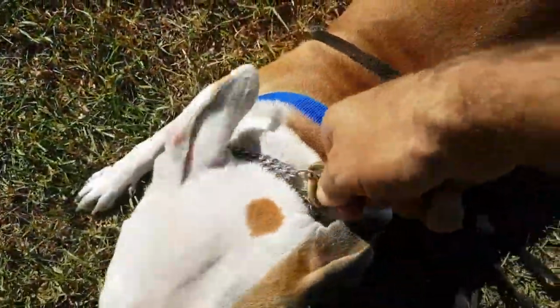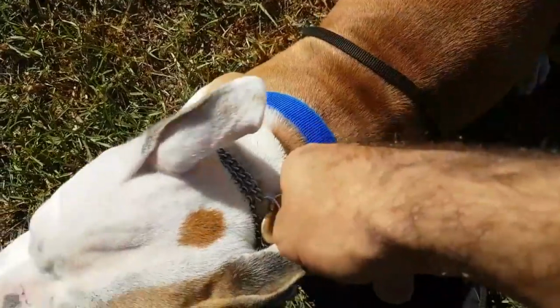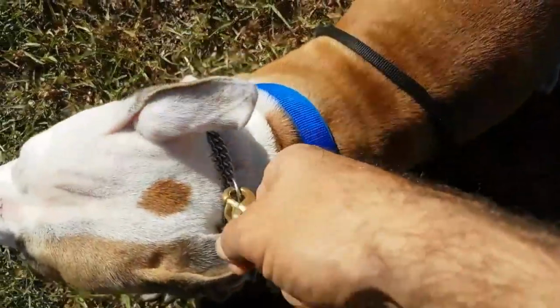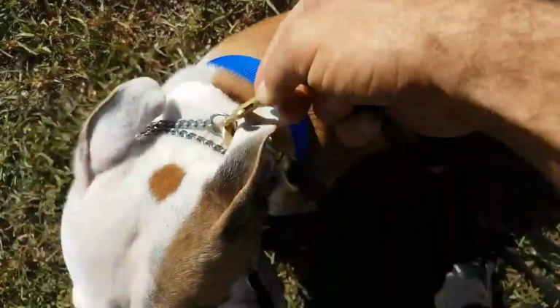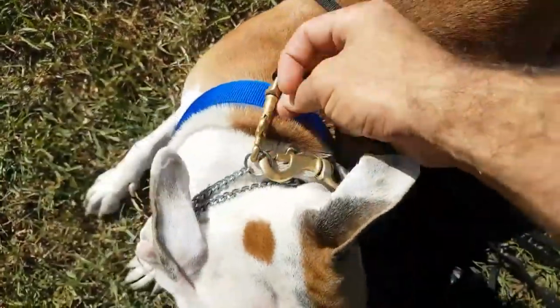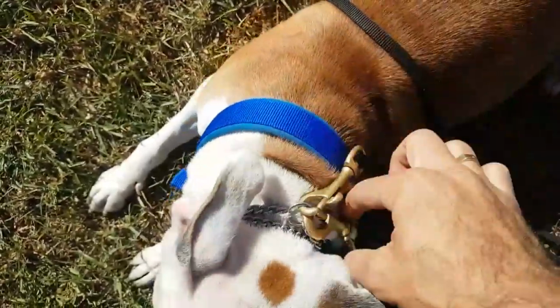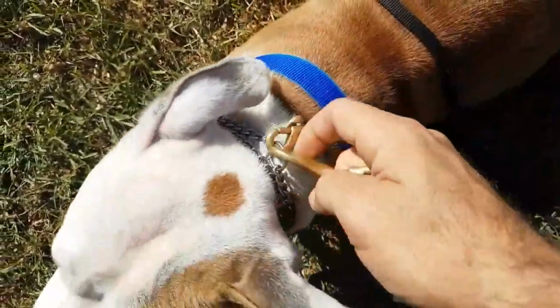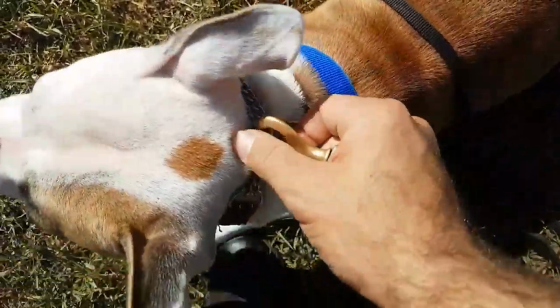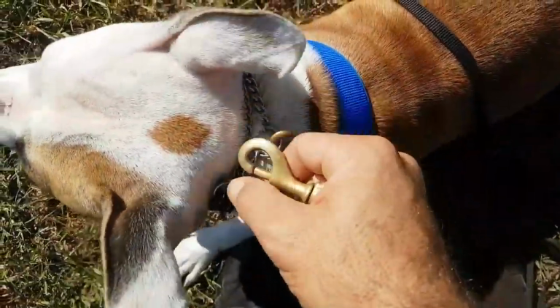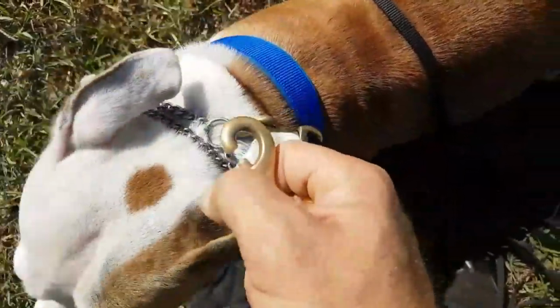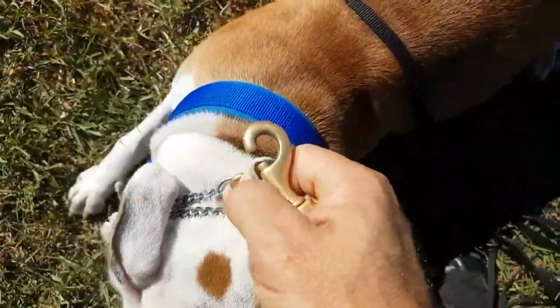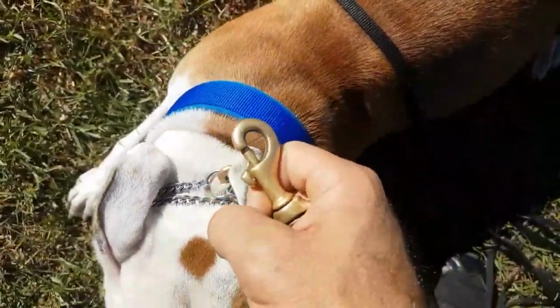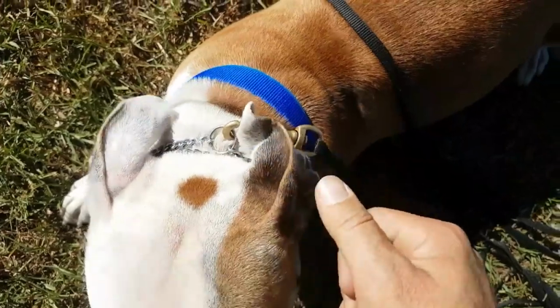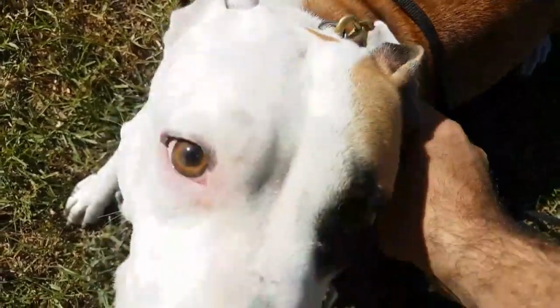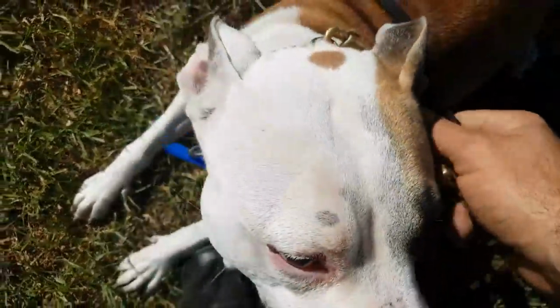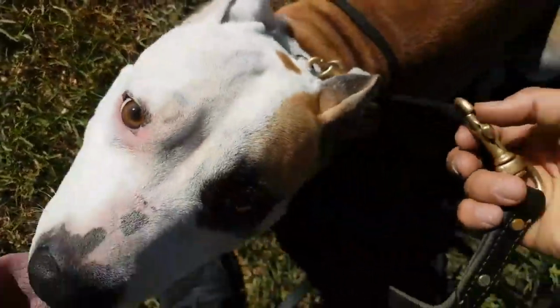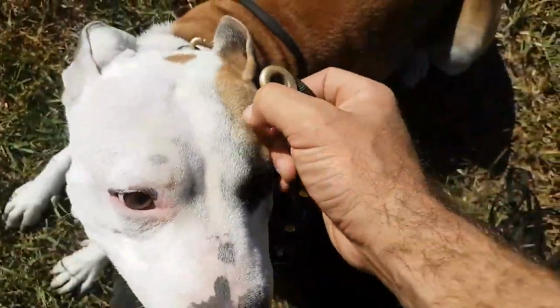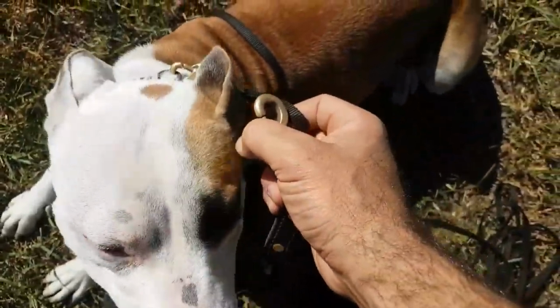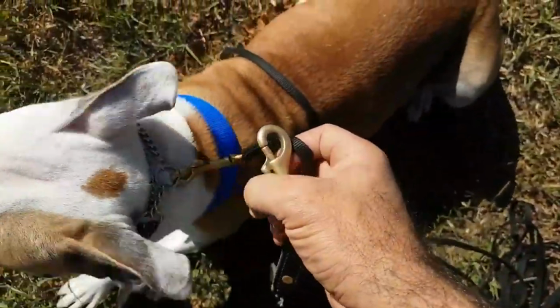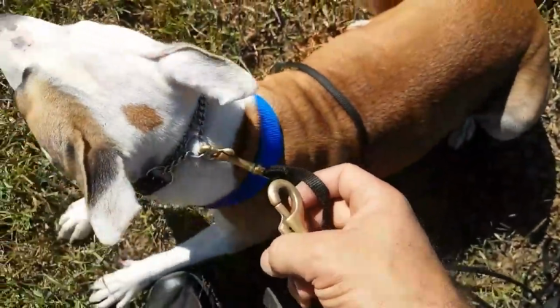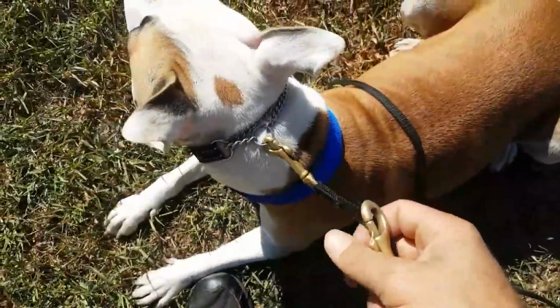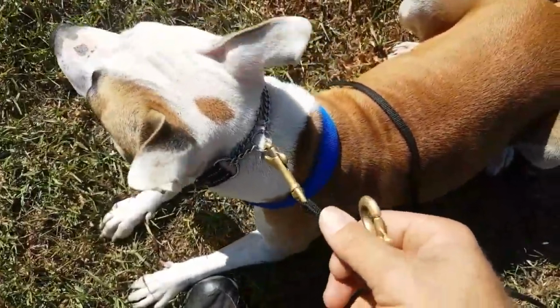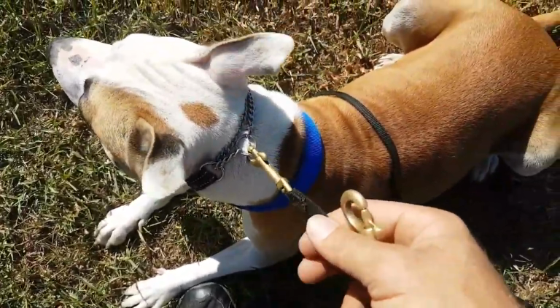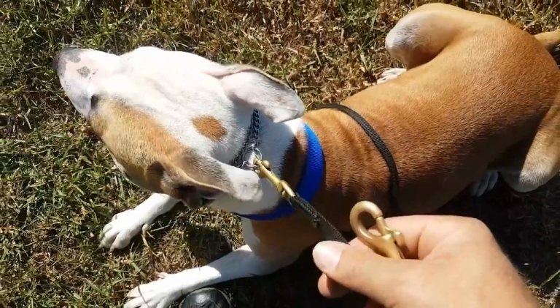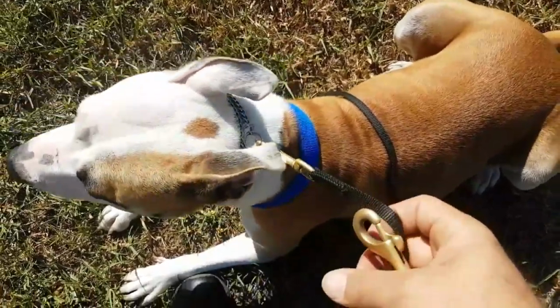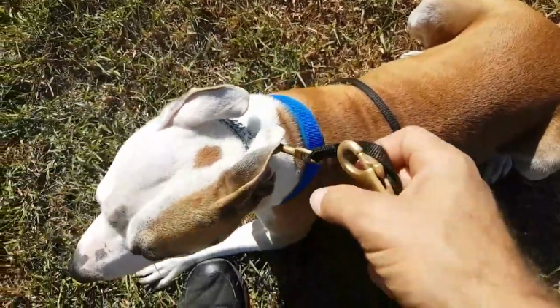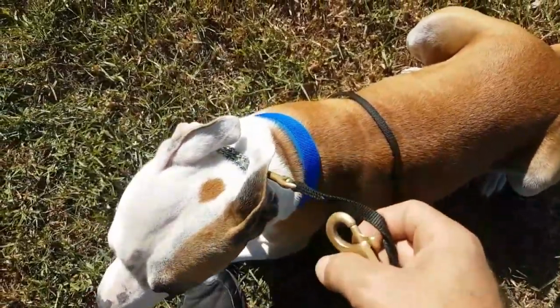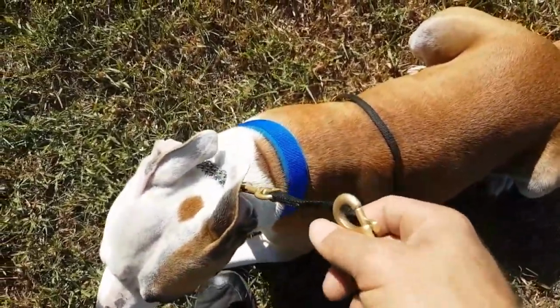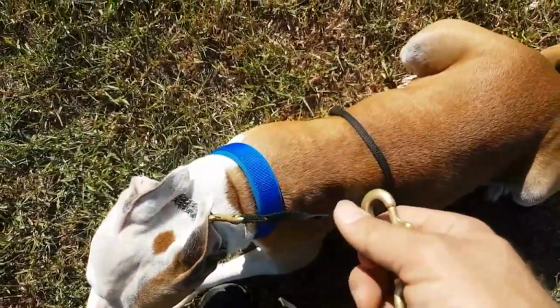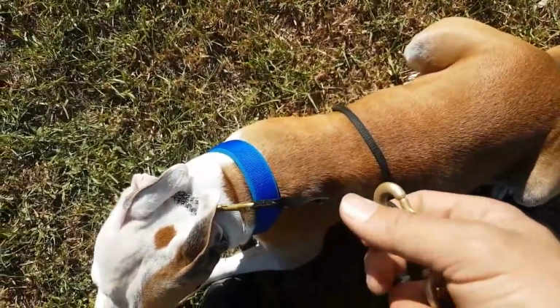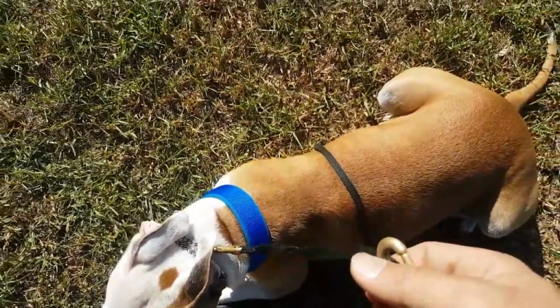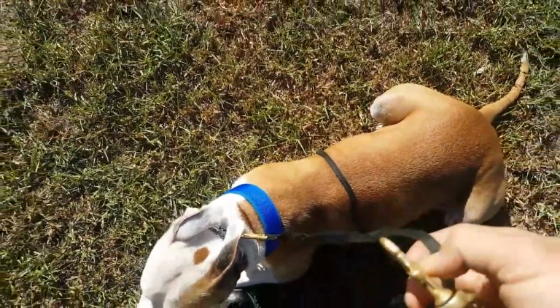Always clip one lead on first before you unclip the other, because the dog hears the clip and they're going to go running — they've been conditioned to hear that clip meaning the lead's coming on or coming off. So always have one on before you undo the other so we don't have a dog running away from us.